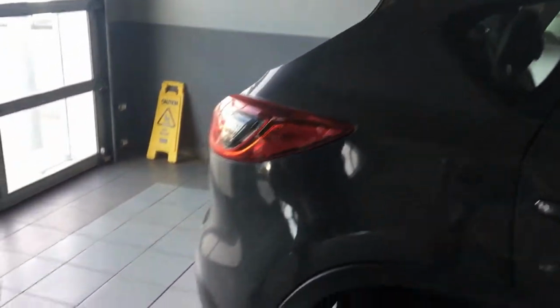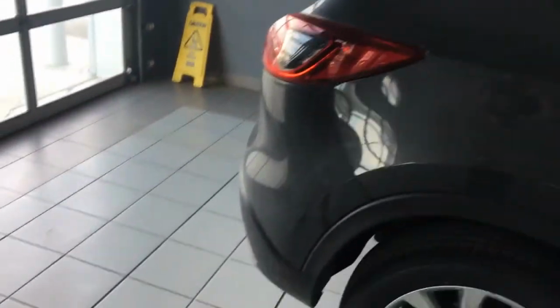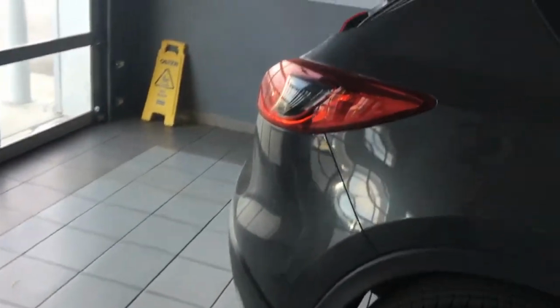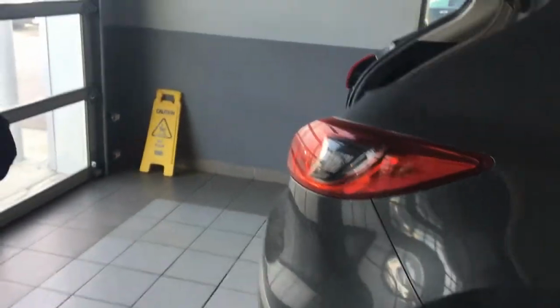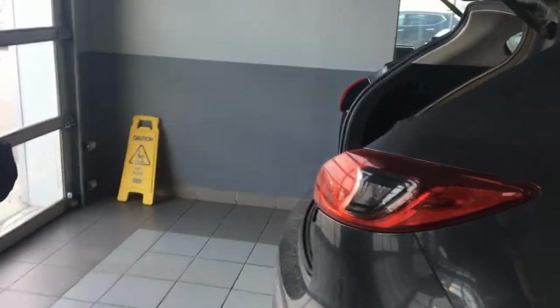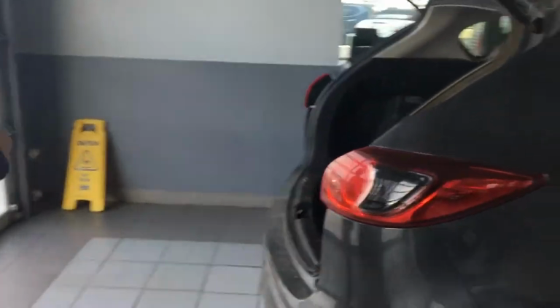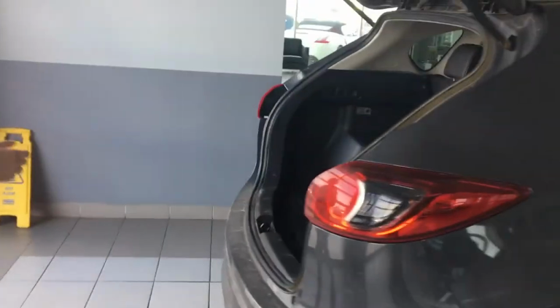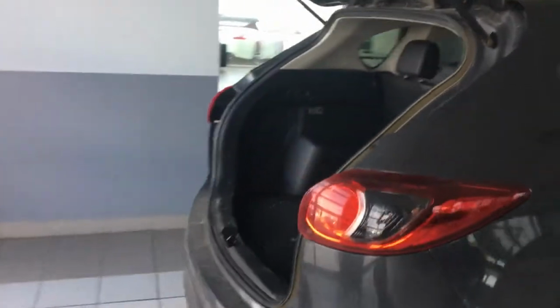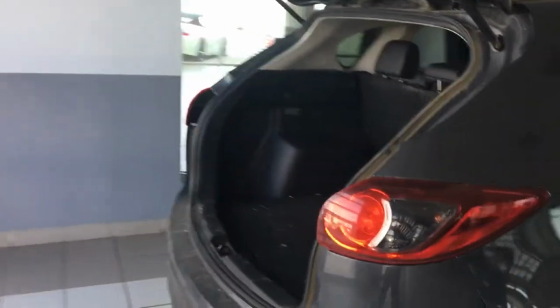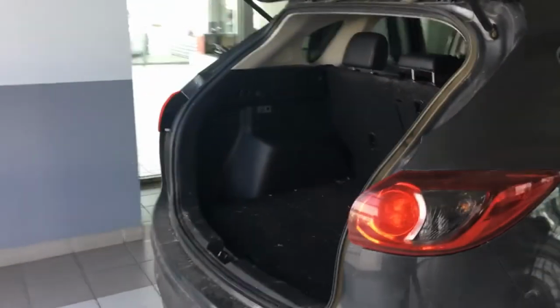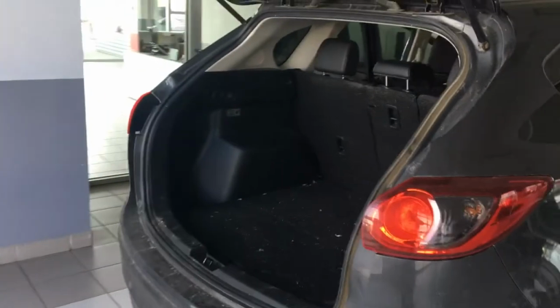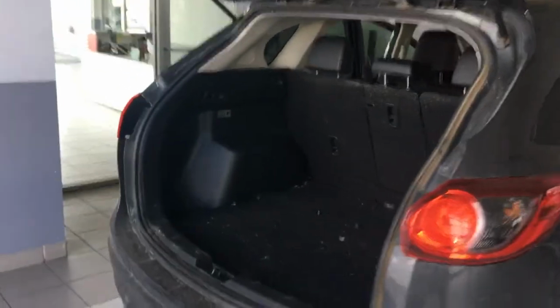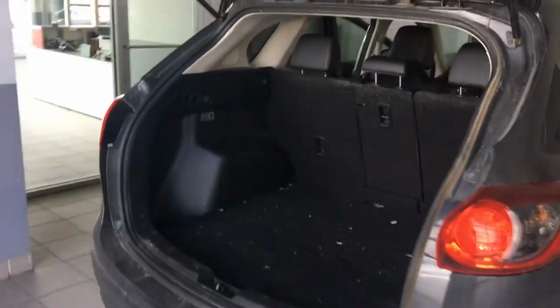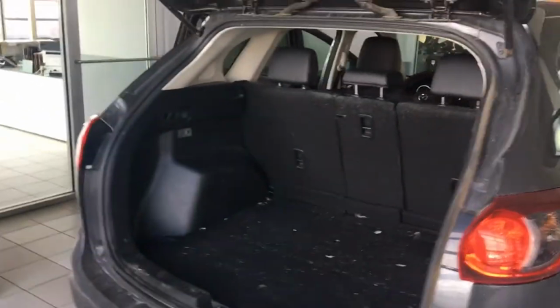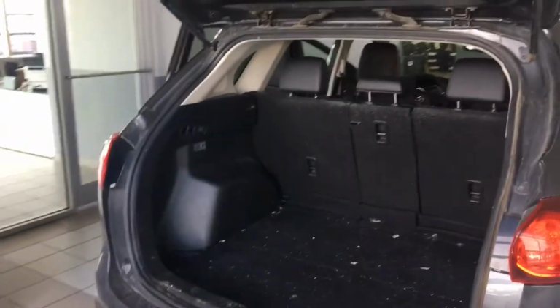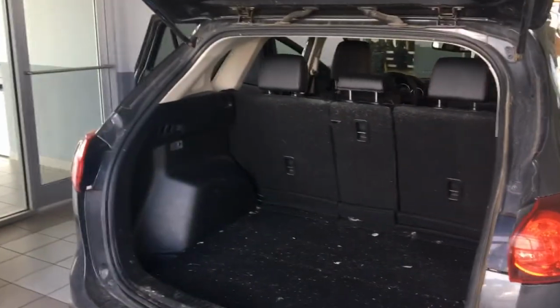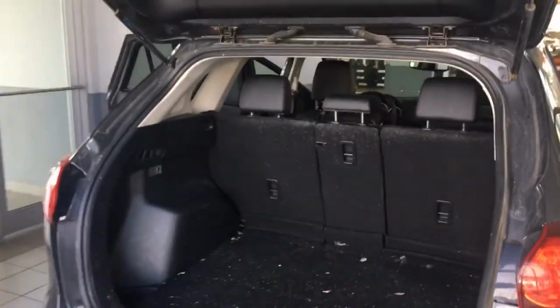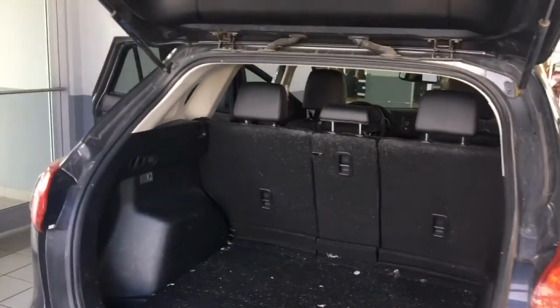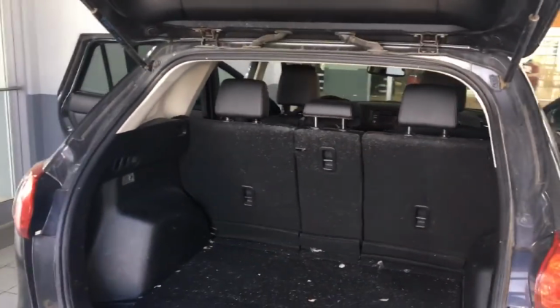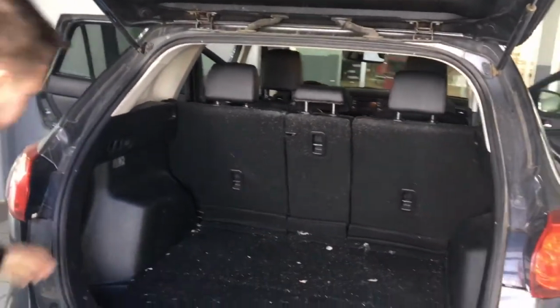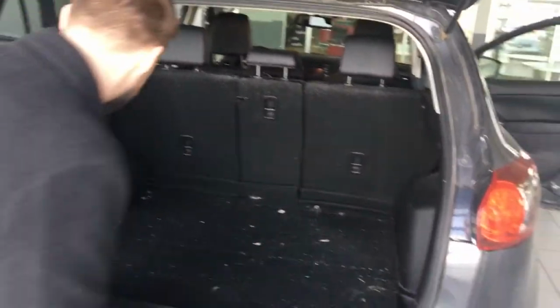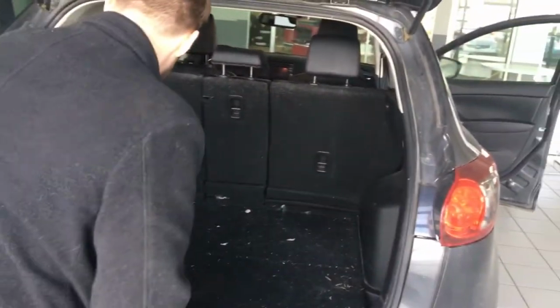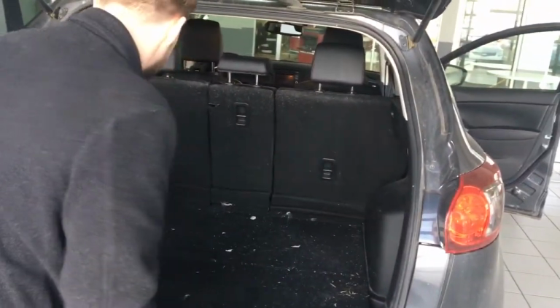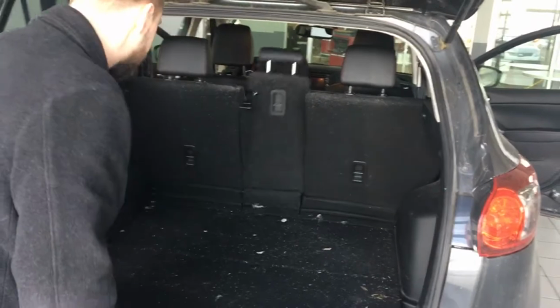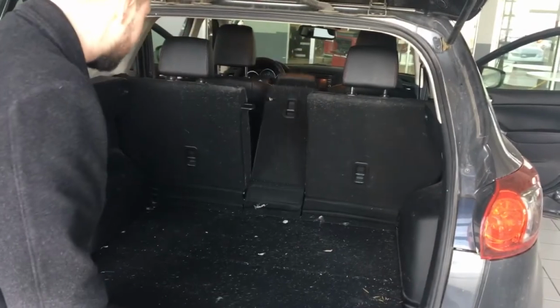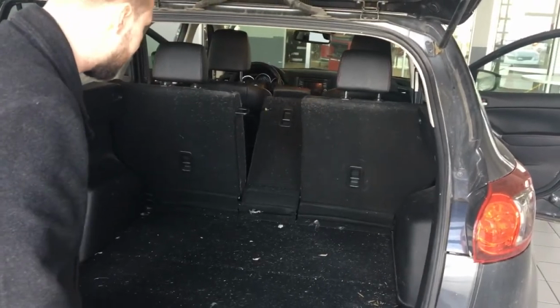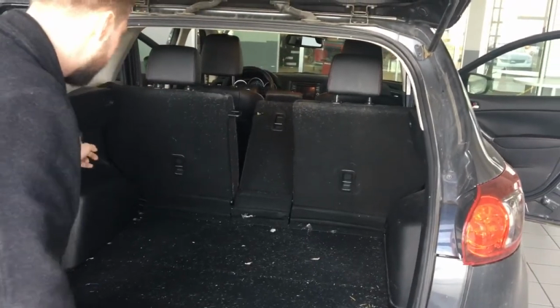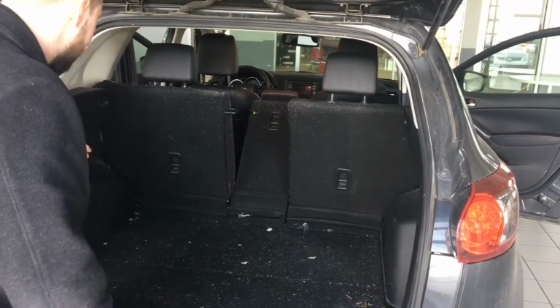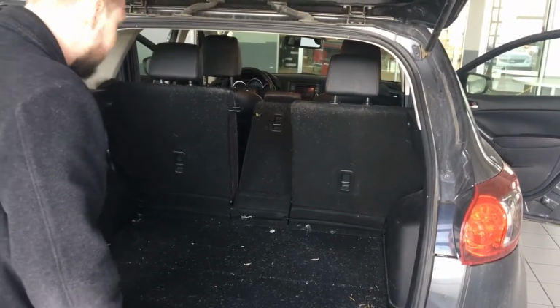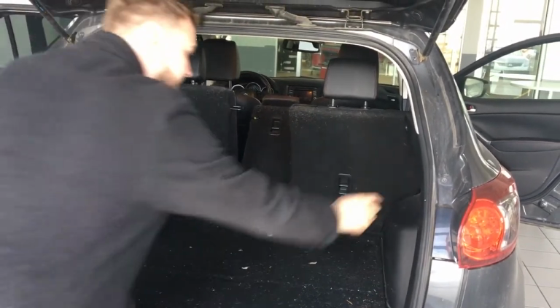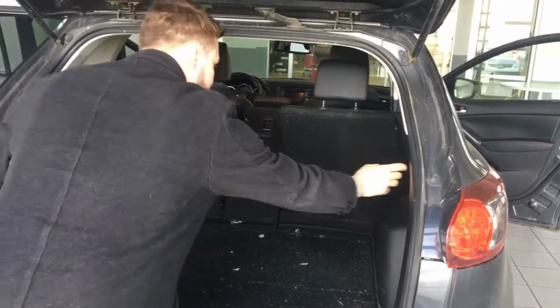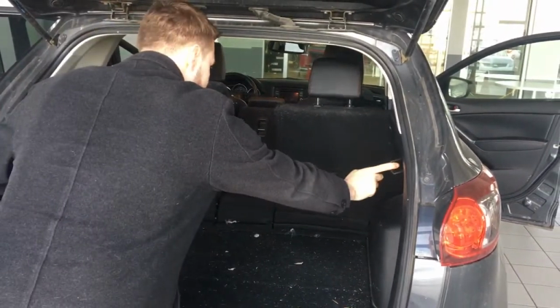Coming around the back — like I said, this was a fresh trade. As you can see there's lots of room for a dog back here, because that's what it looks like was going on to me. You can fold your seats down like that, like this, and like that.